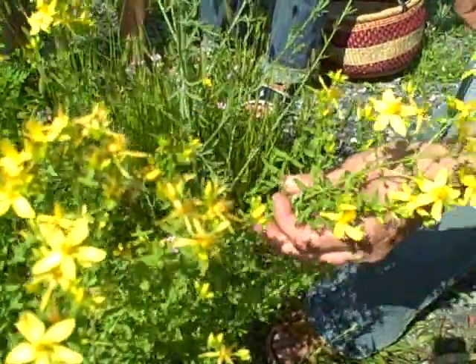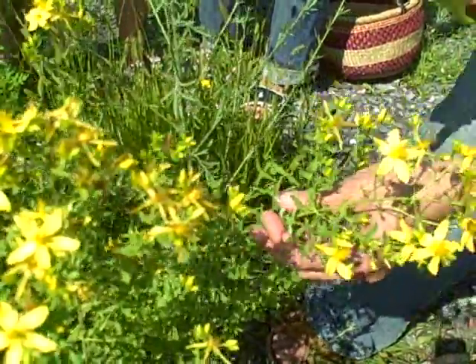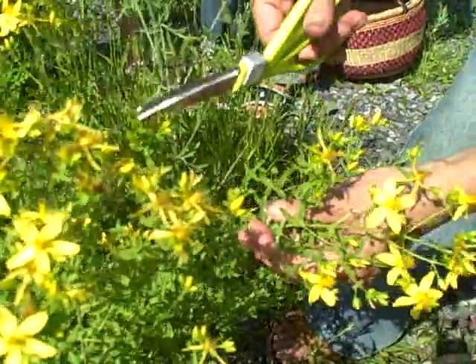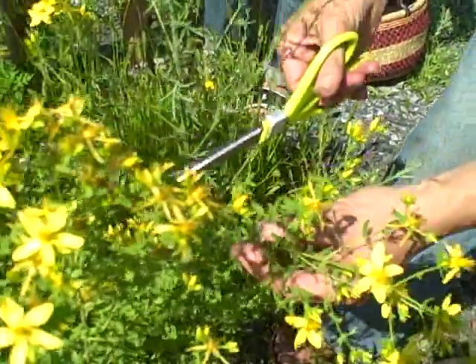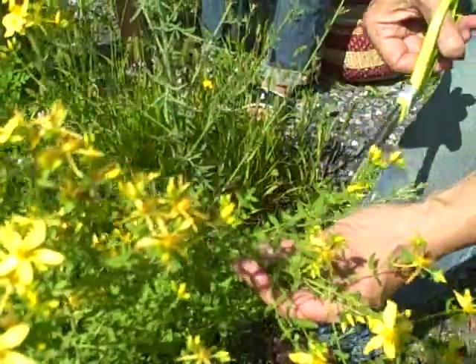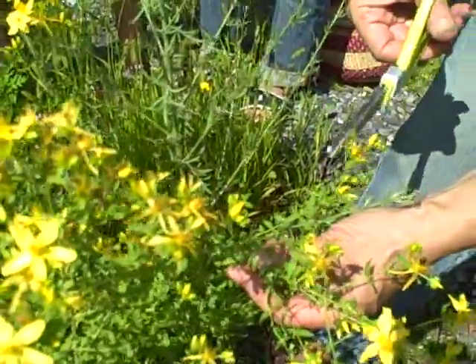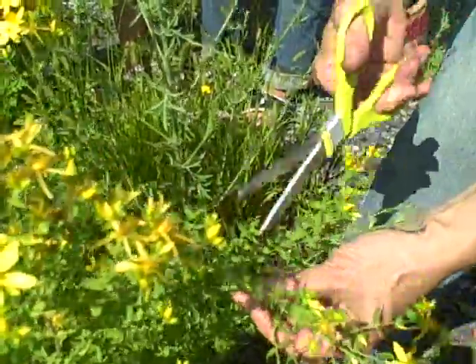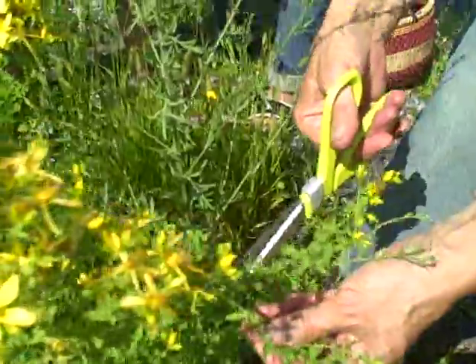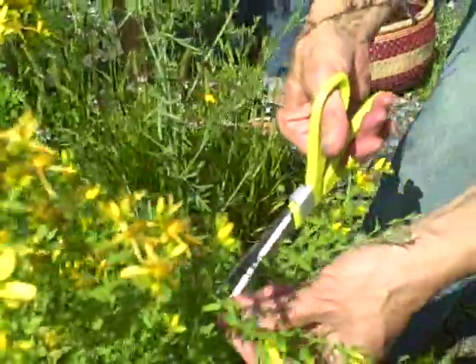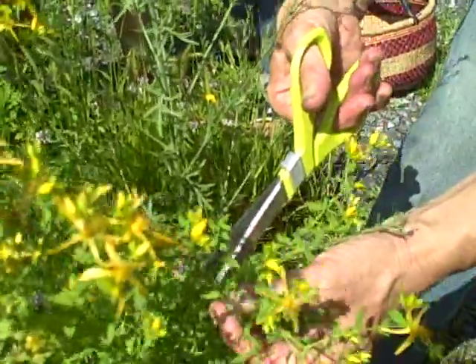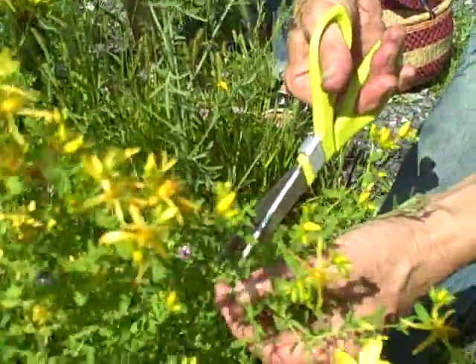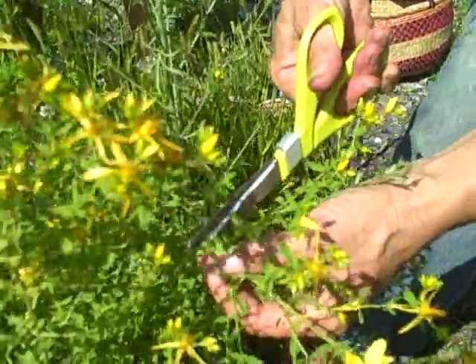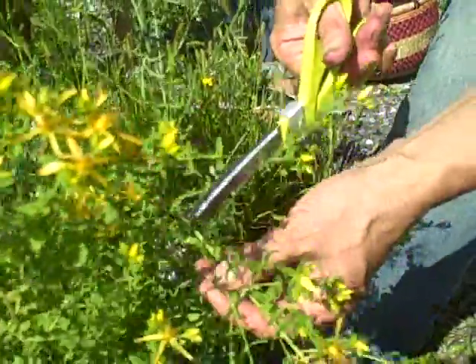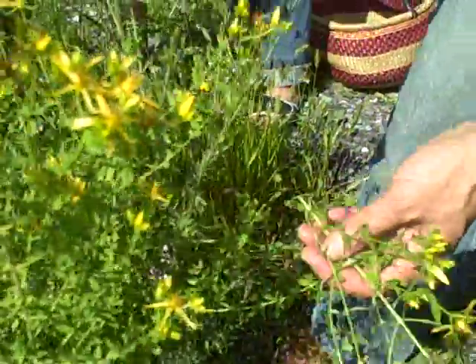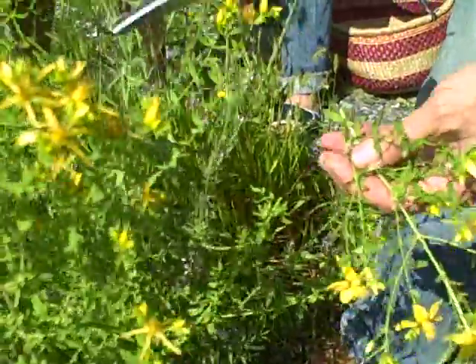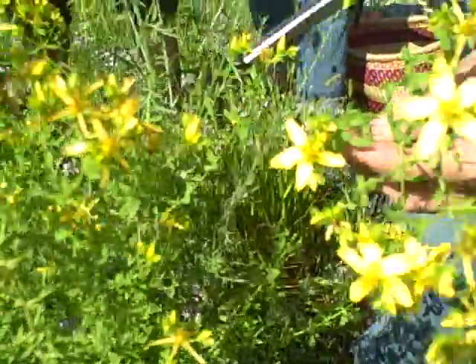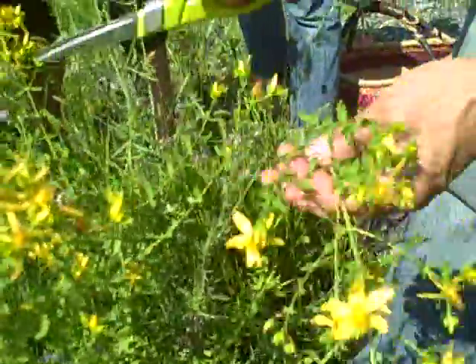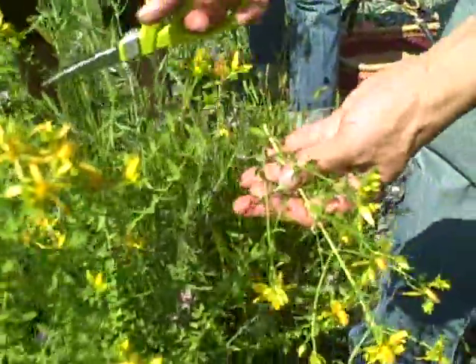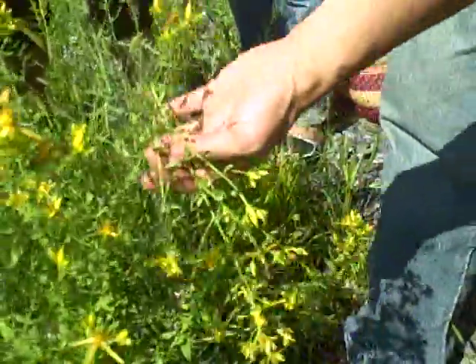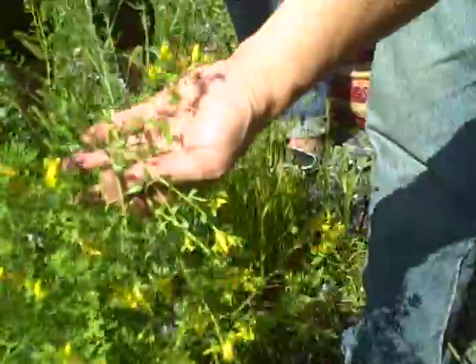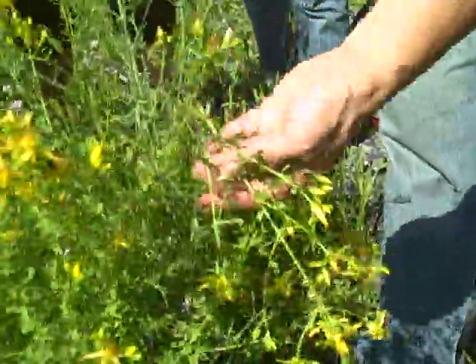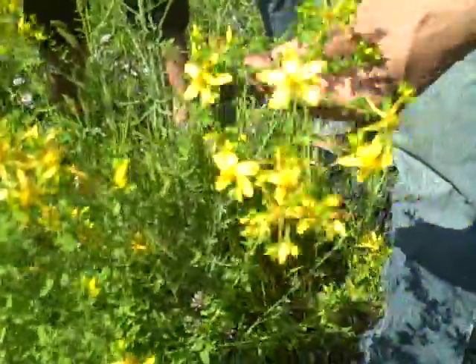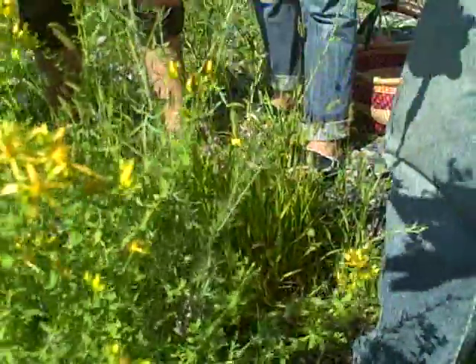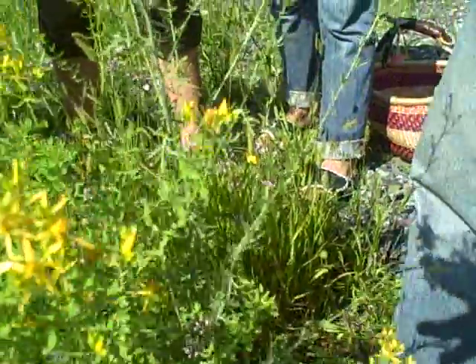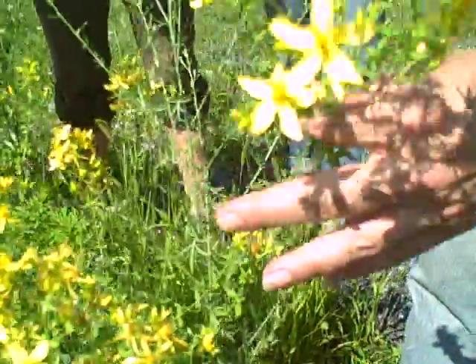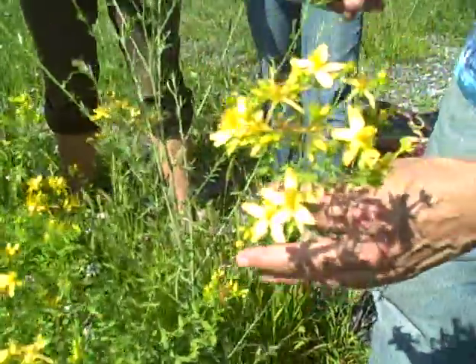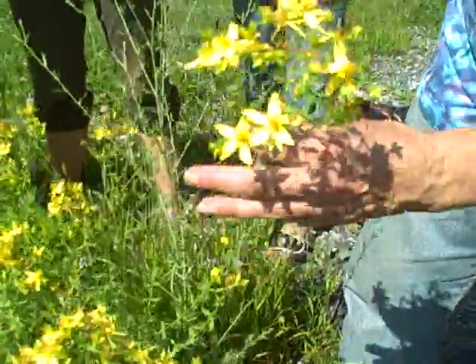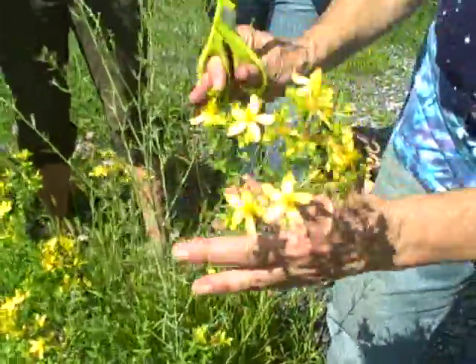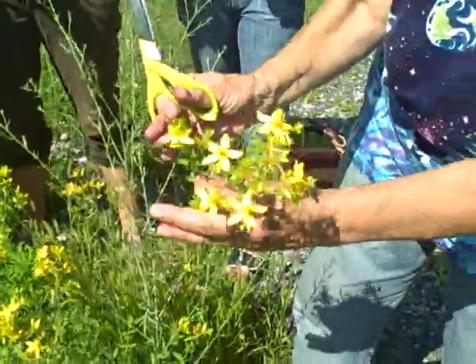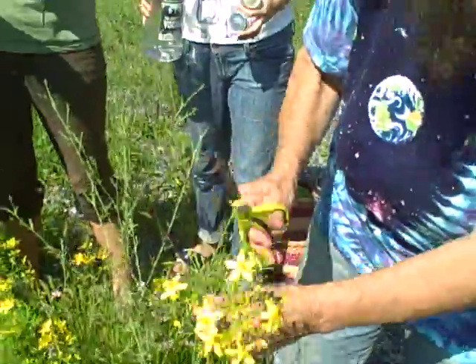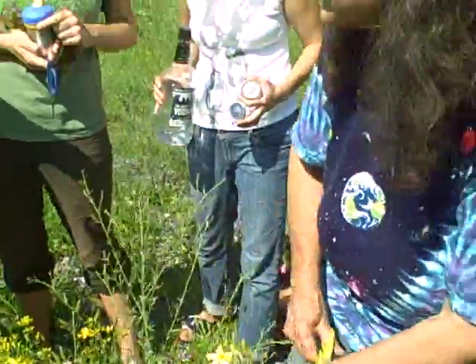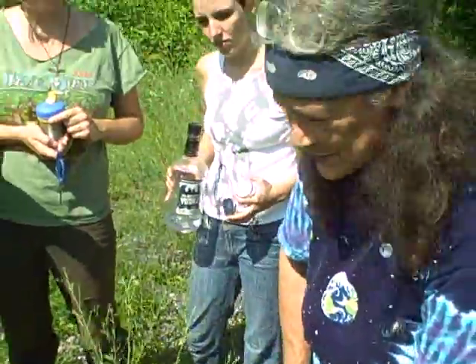I like to cut so that I'm leaving — you see there's some side stalks here with buds — and I like to leave those side stalks with buds. I can come back then in another couple of weeks and make another harvest, and this is especially useful if there's a limited amount of plant material.